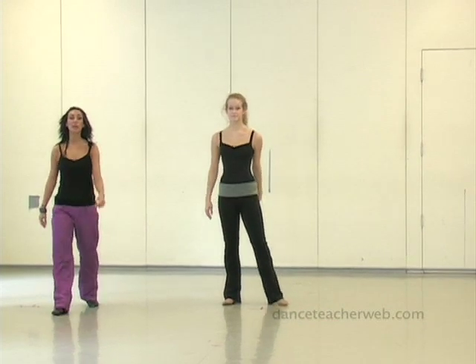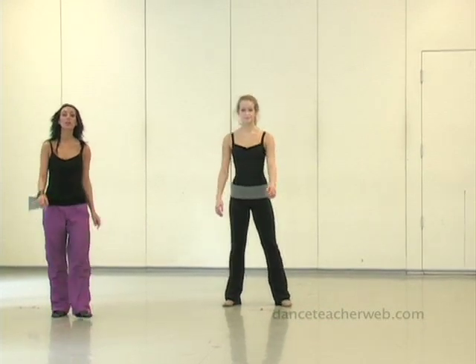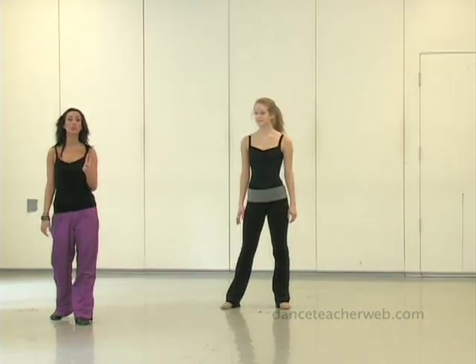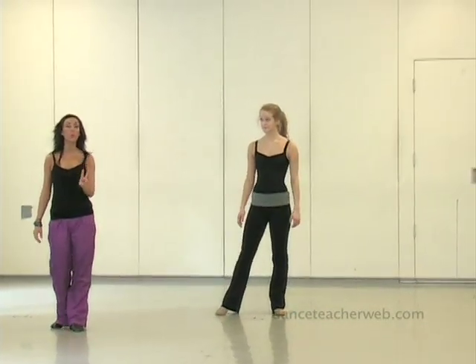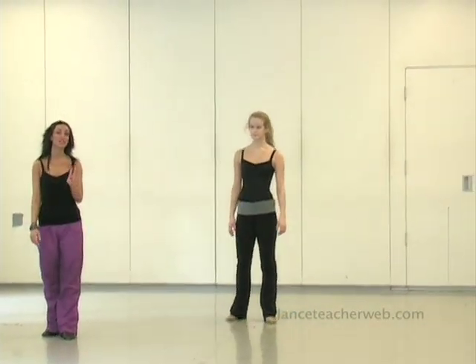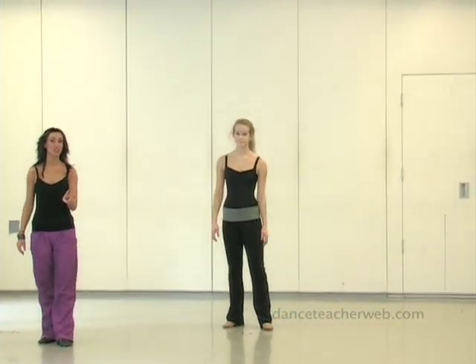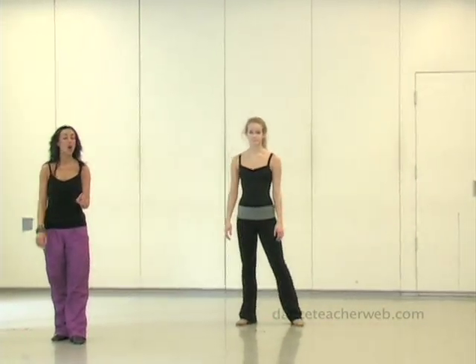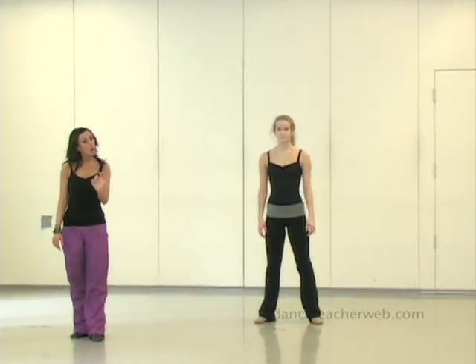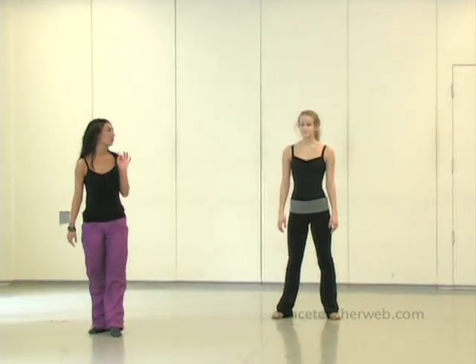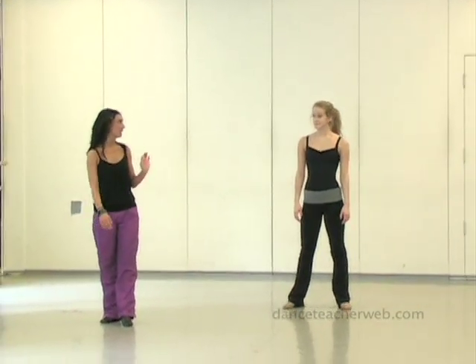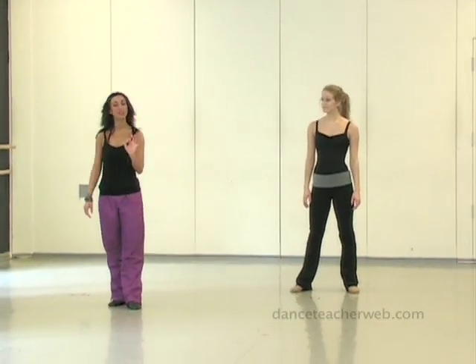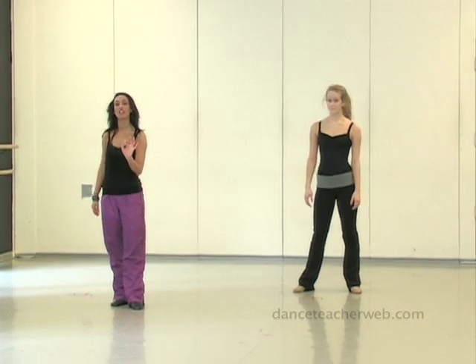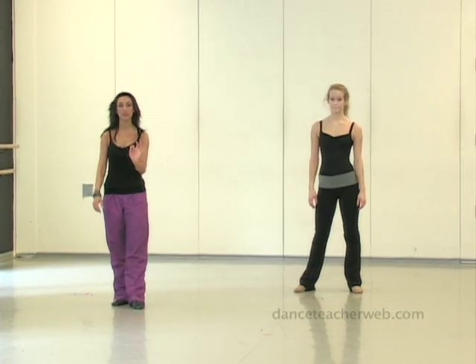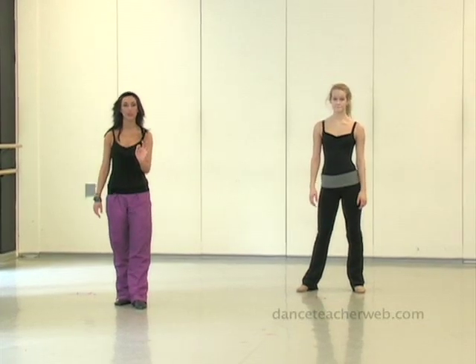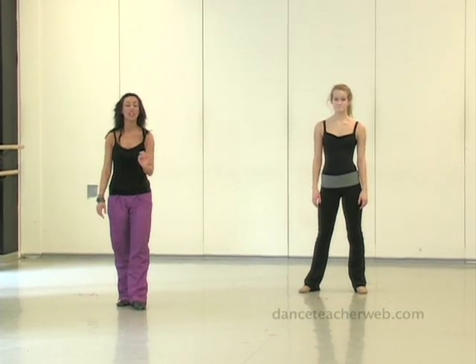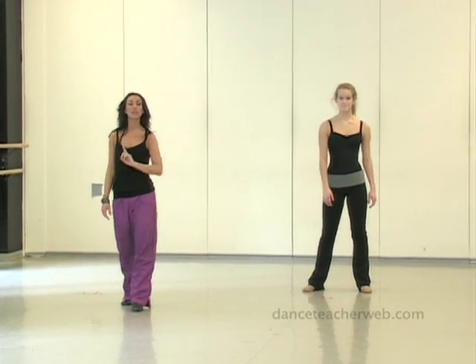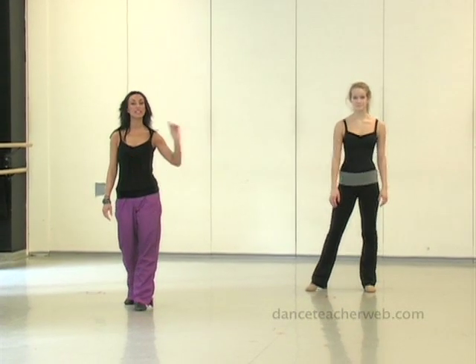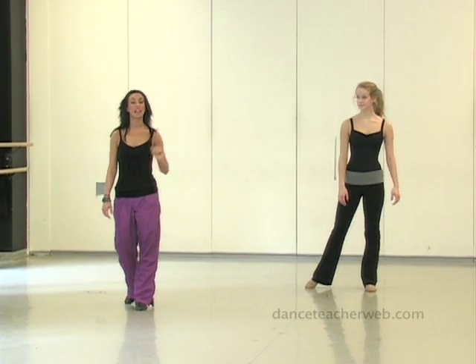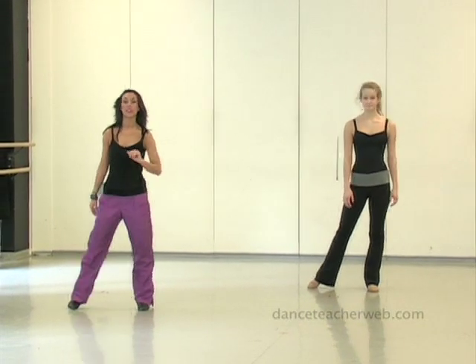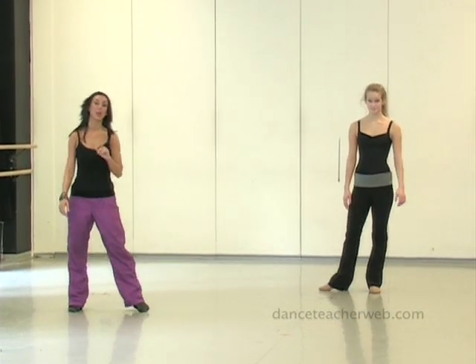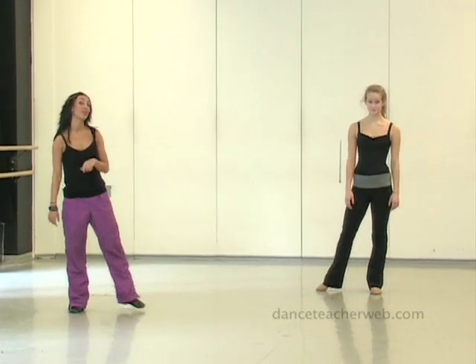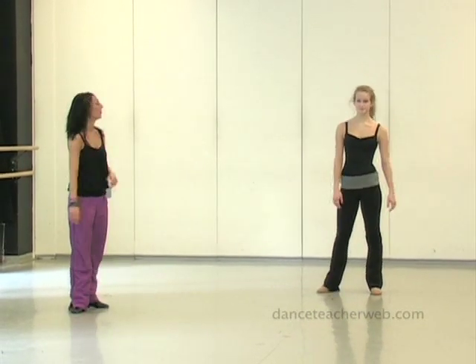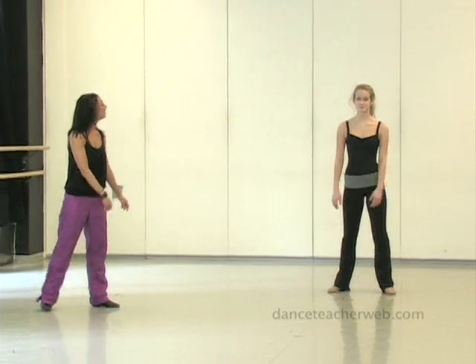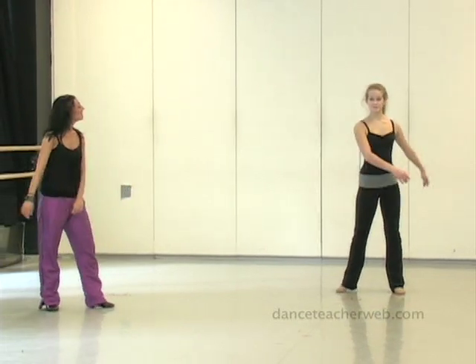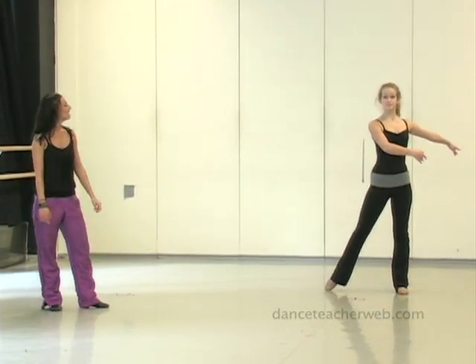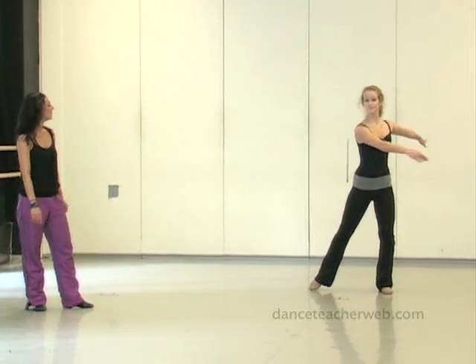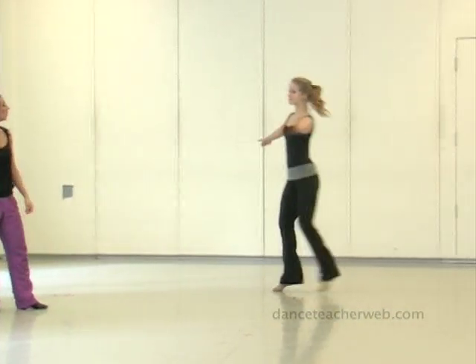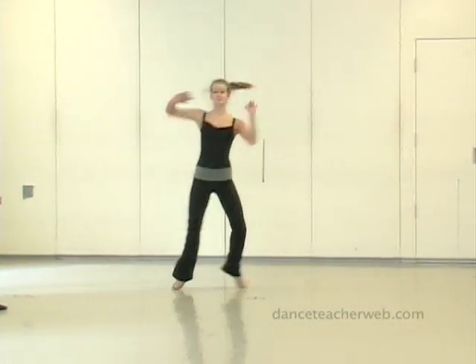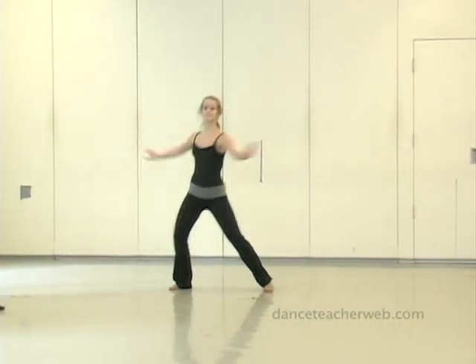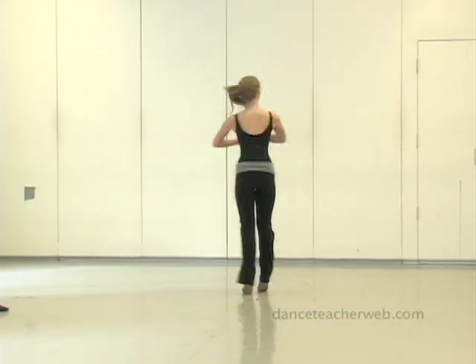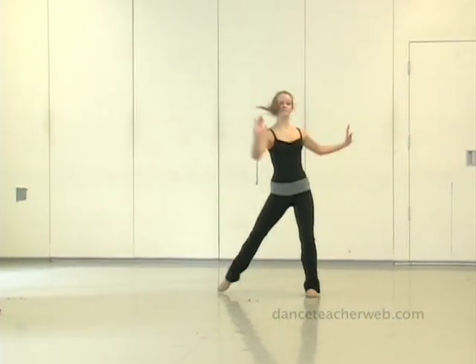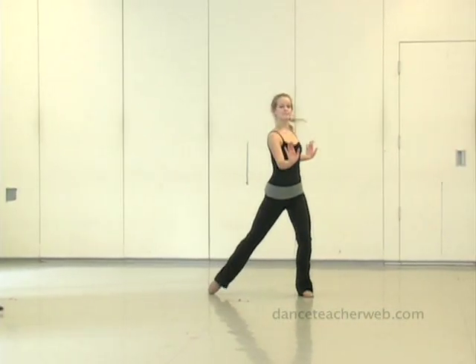From here we're going to go into two quick Chene turns, almost jumping into it — a little hot because the counts are so fast. We're going to do that right side and left side on the one, two, and three, four. Five, six, seven, eight. One, and two, three, and four. Good.